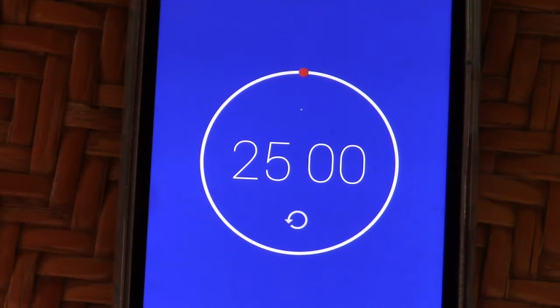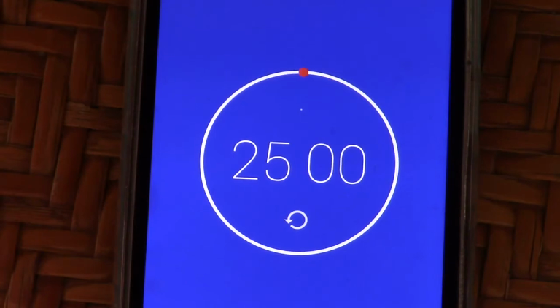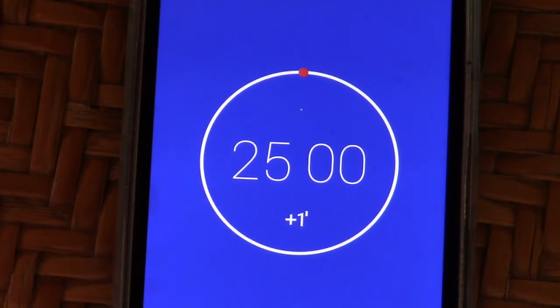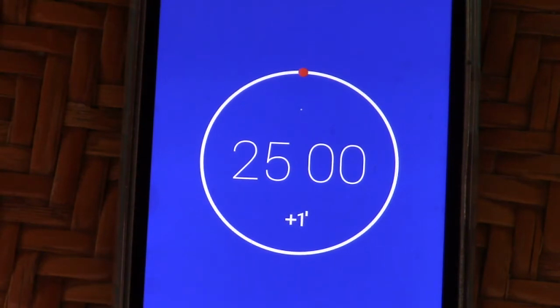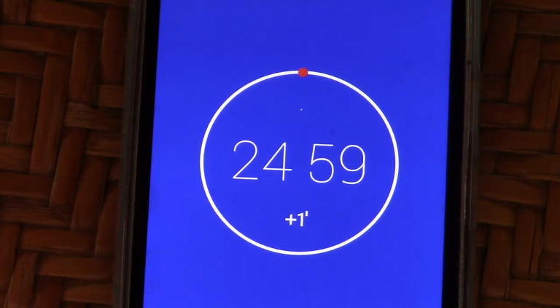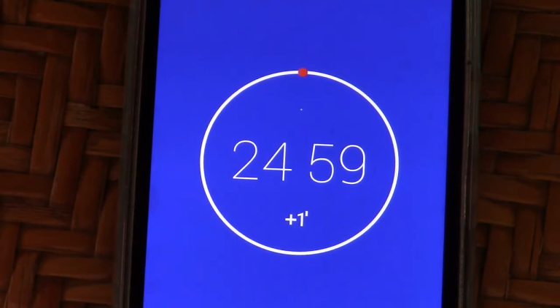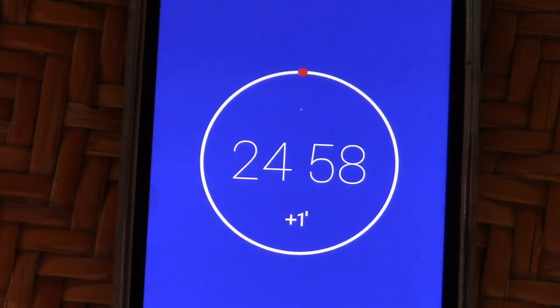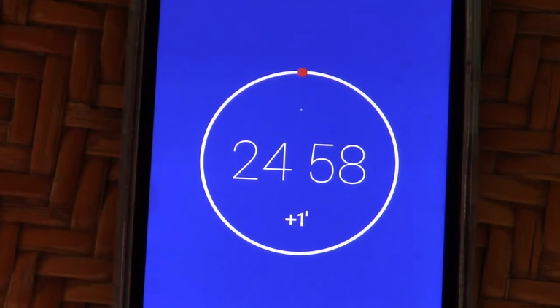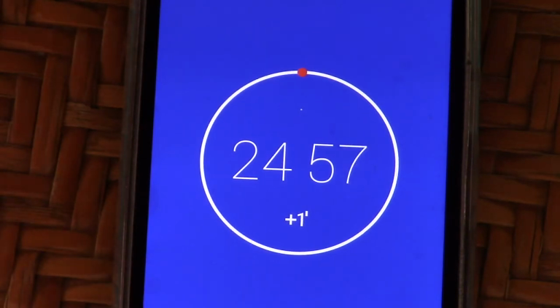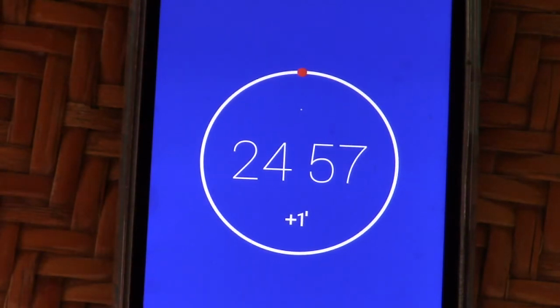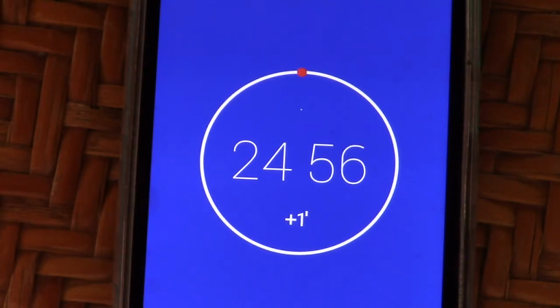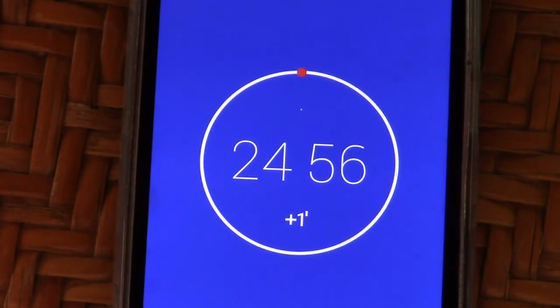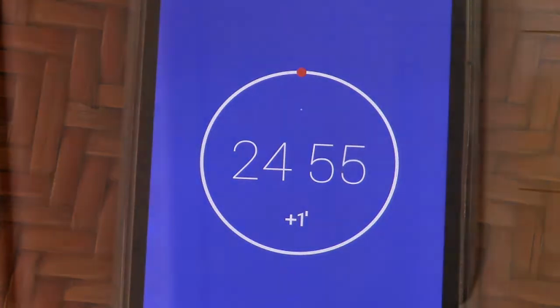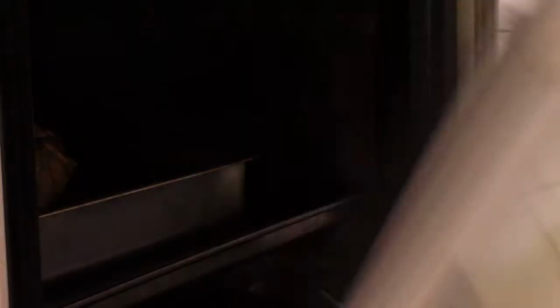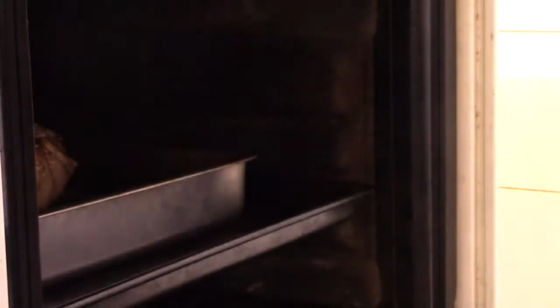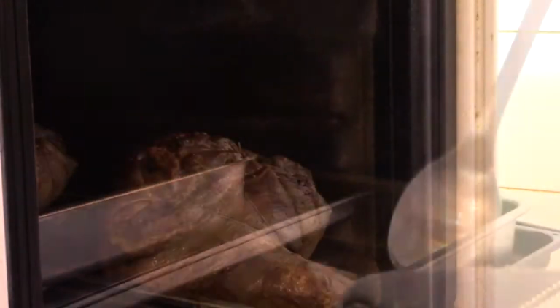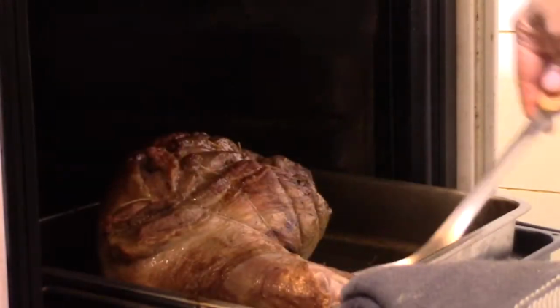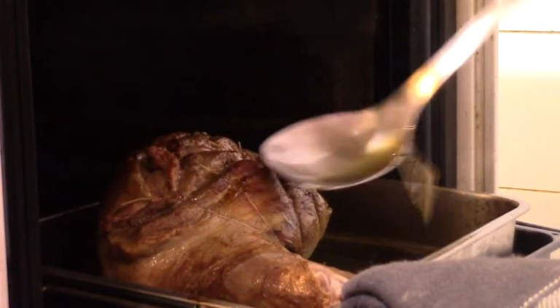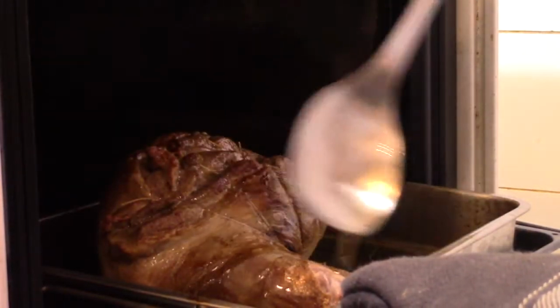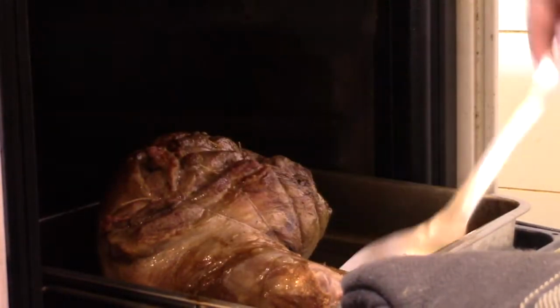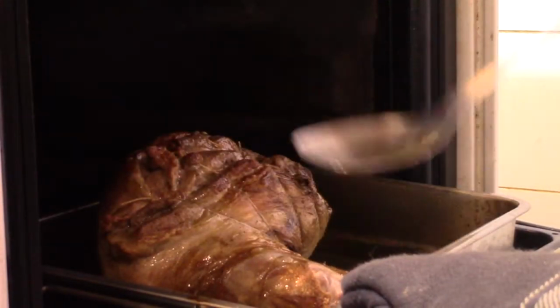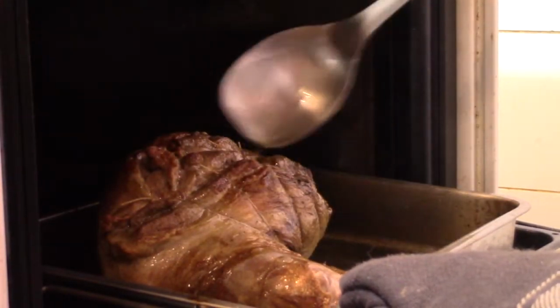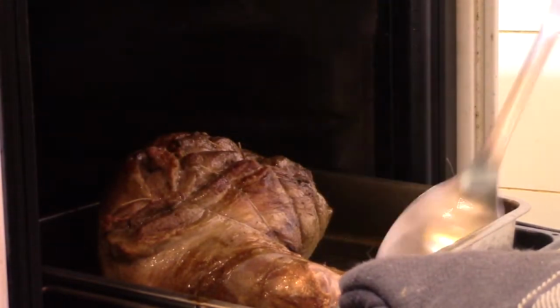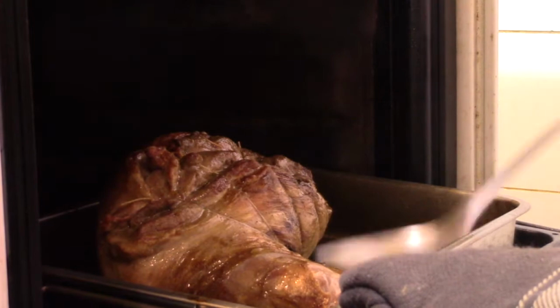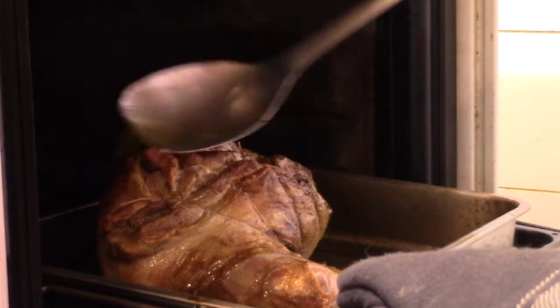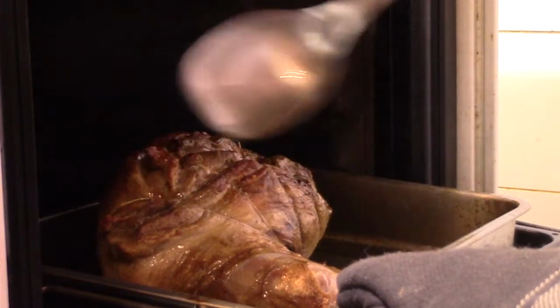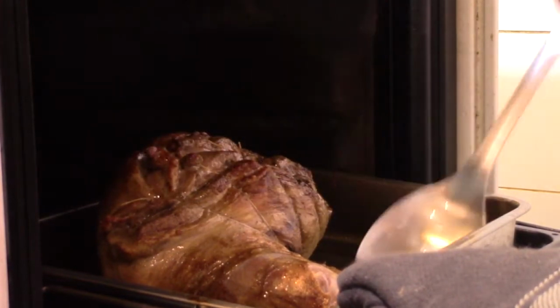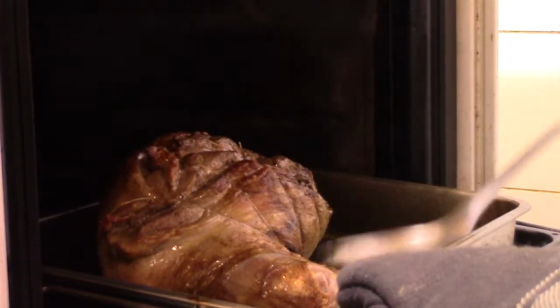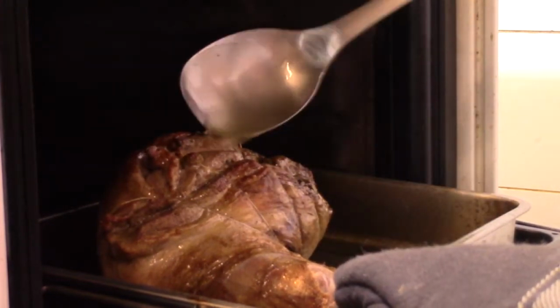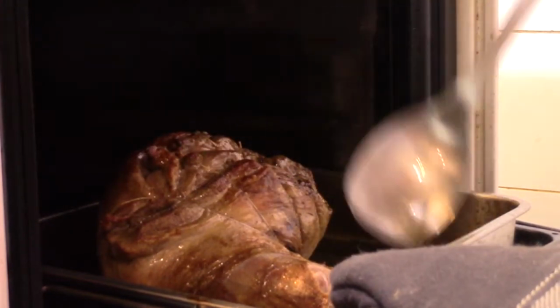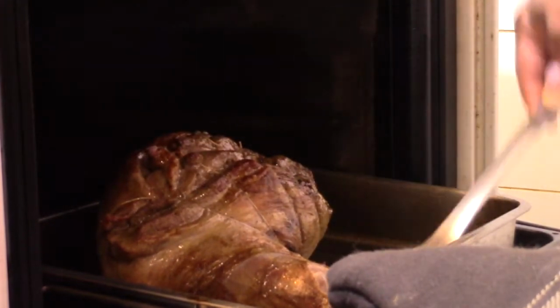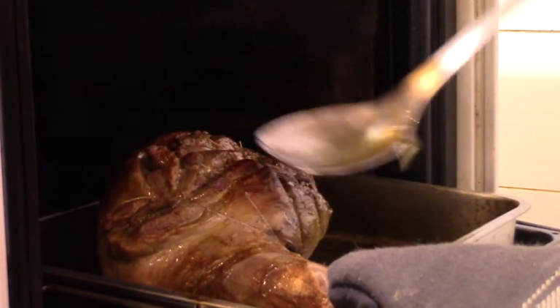For a pink meat, I continue baking for 25 minutes. If you prefer medium done, continue for 35 minutes. During cooking, I baste the meat with the juices once or twice.